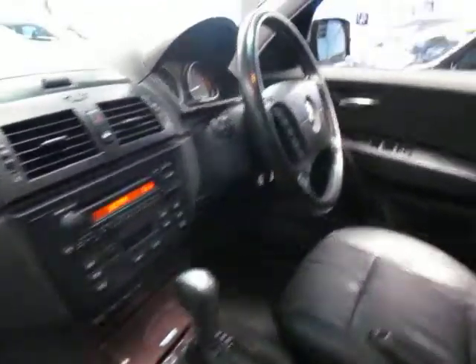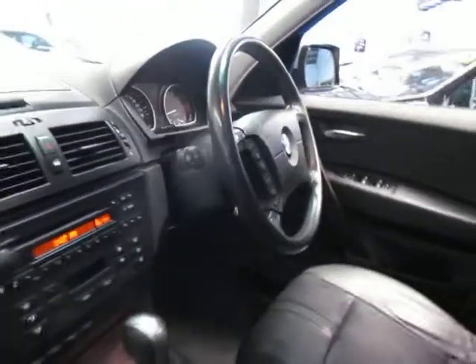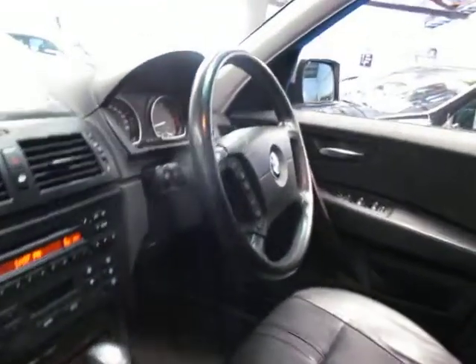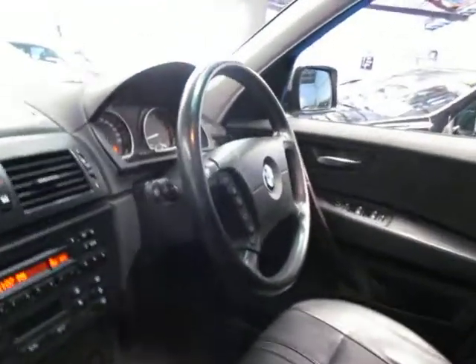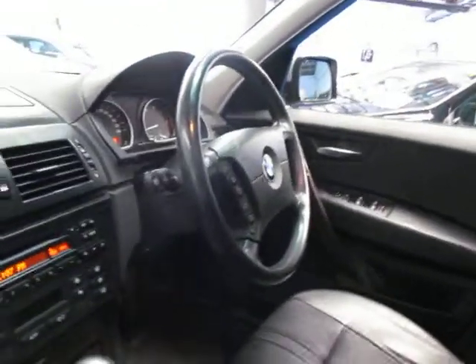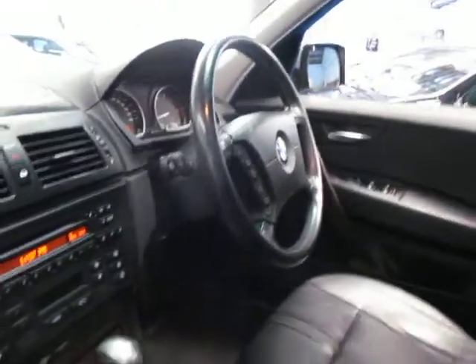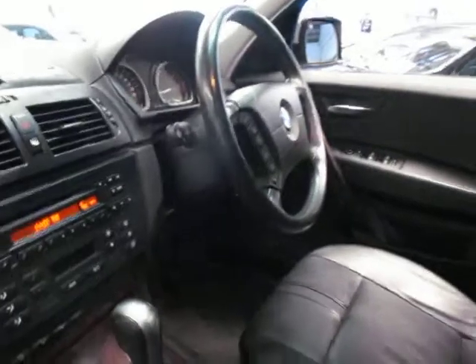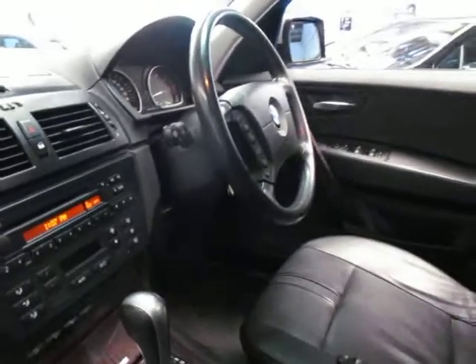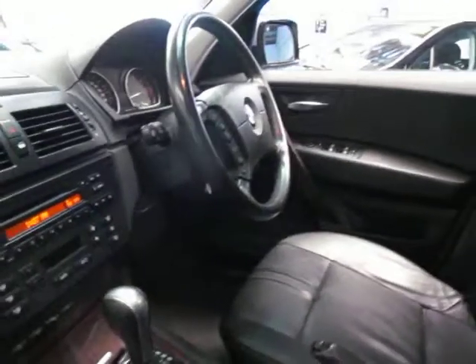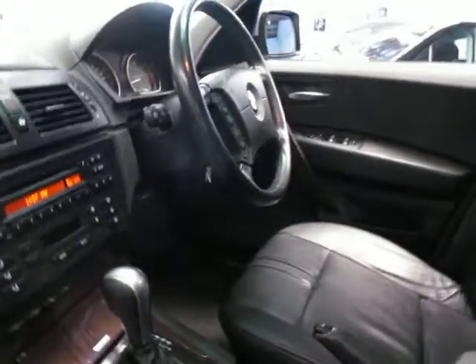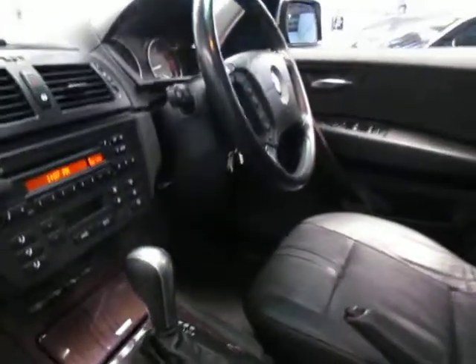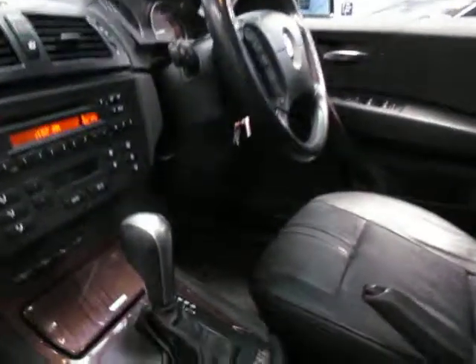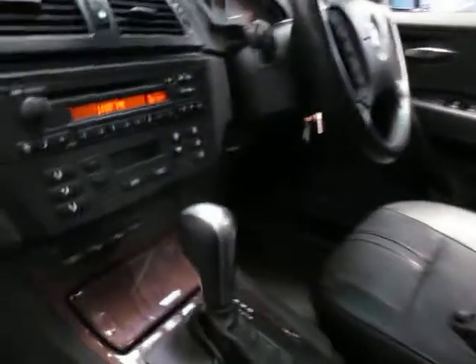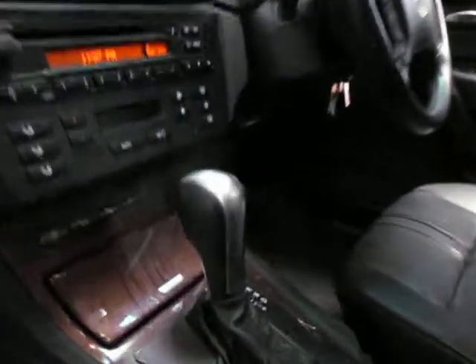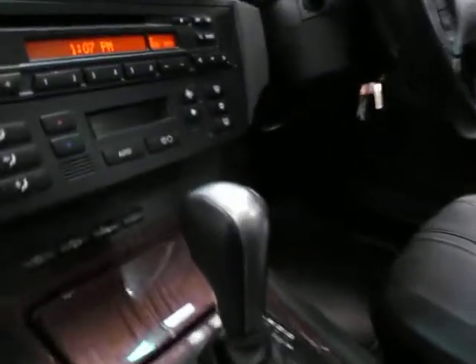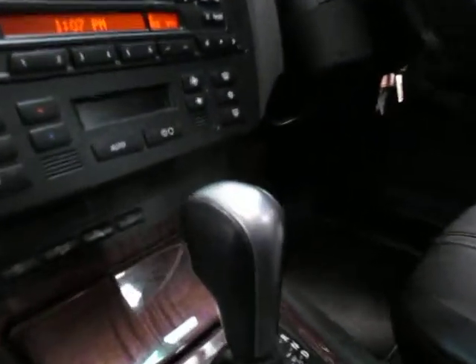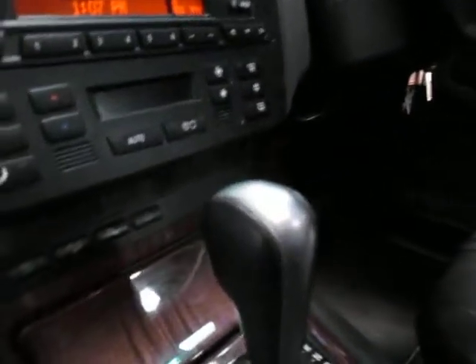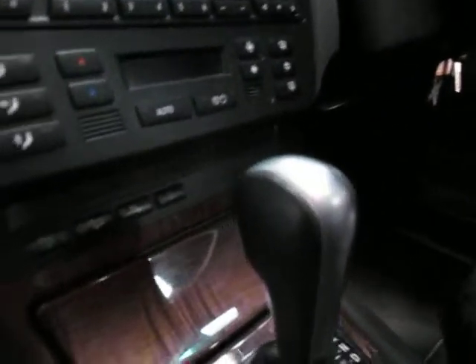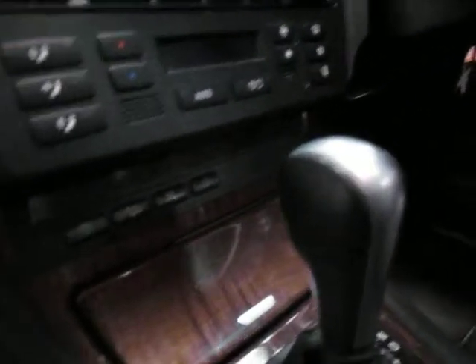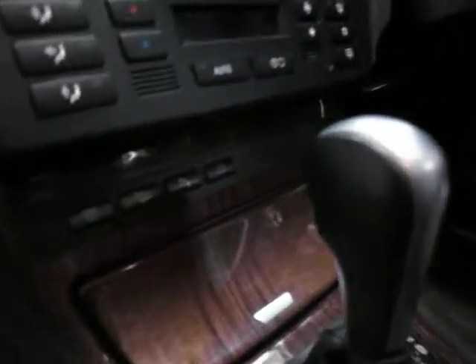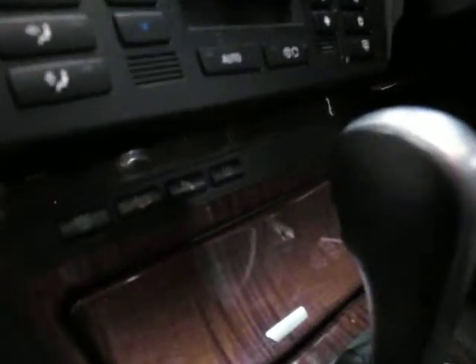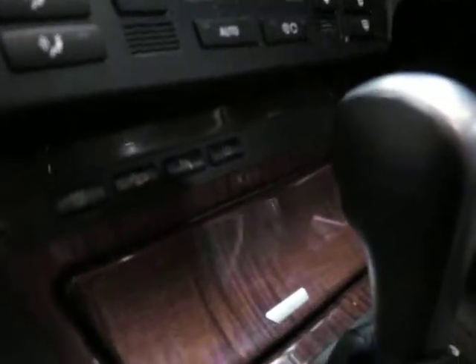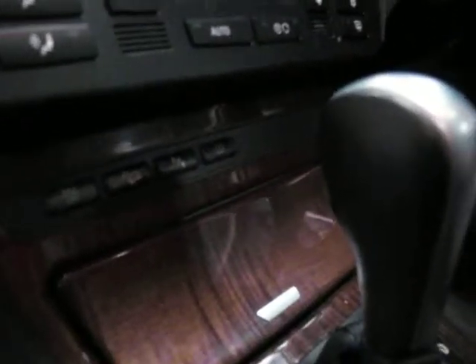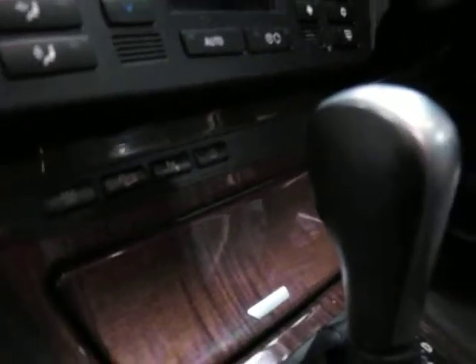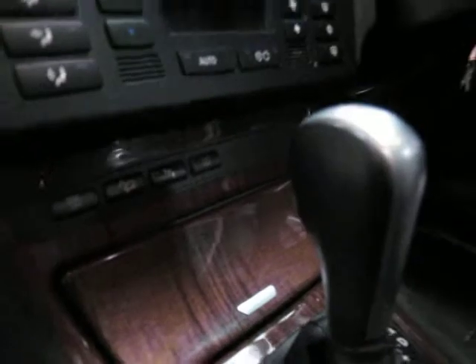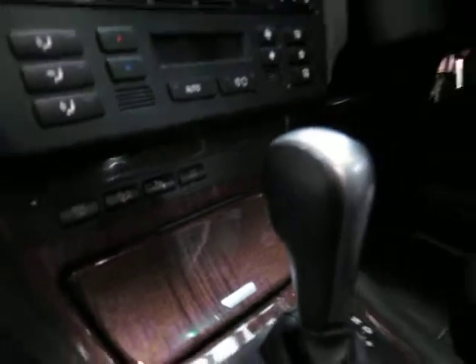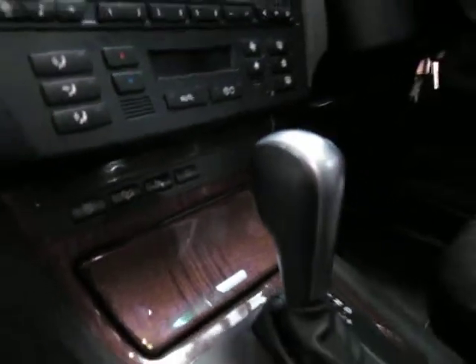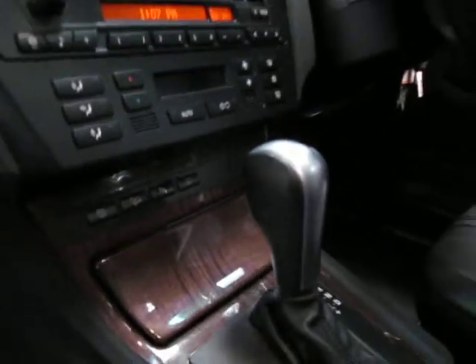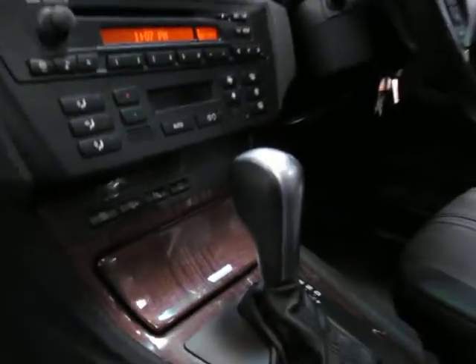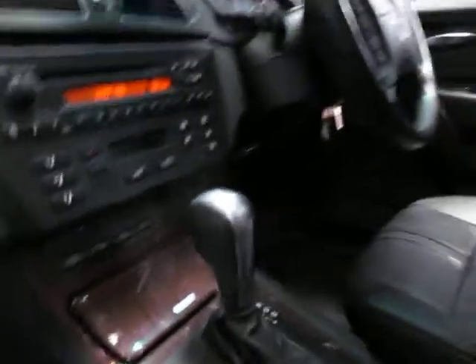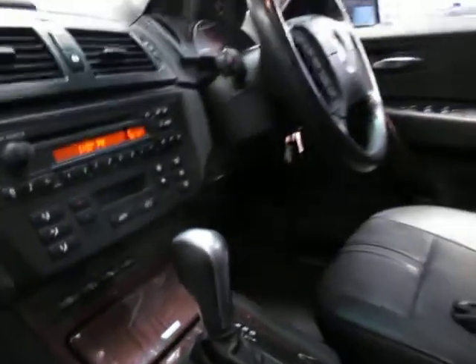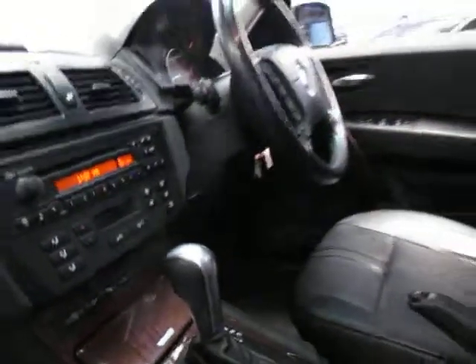It's got a multi-function steering wheel, it's climate controlled, and it looks like it's got hill descent control. It's also got parking sensors front and back.